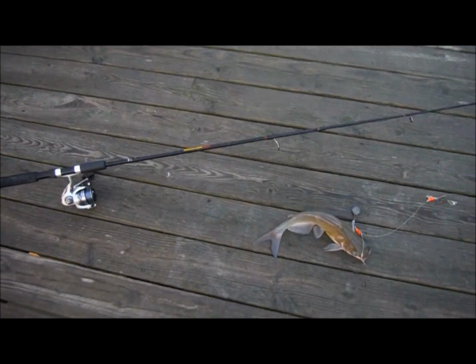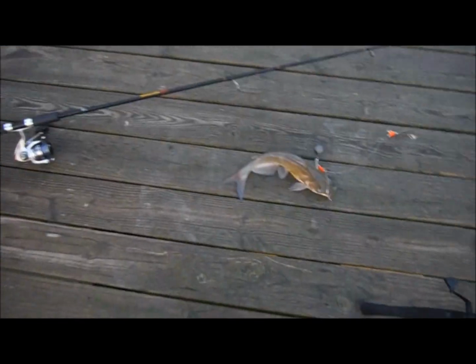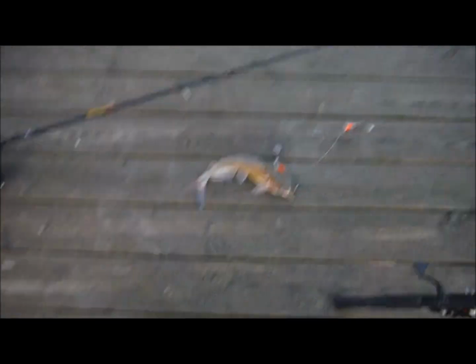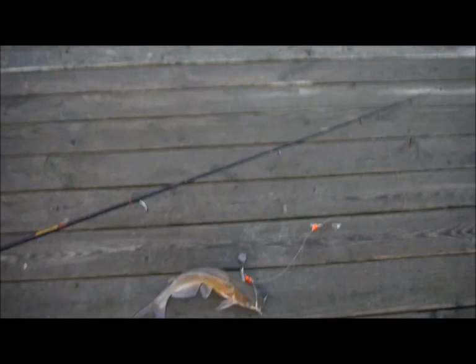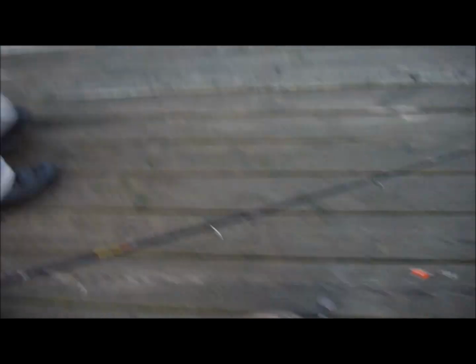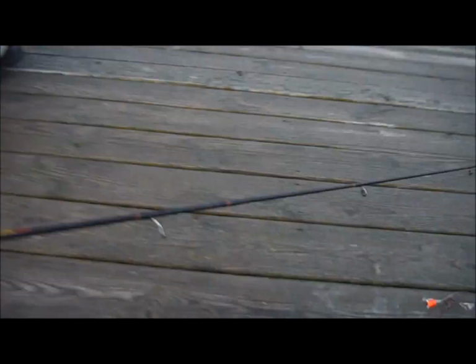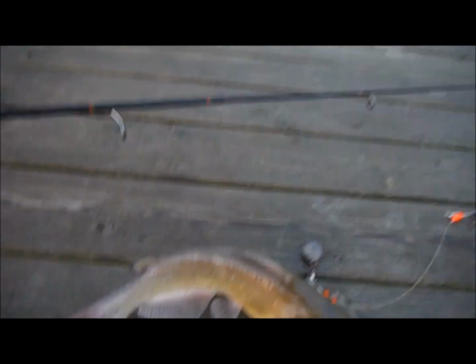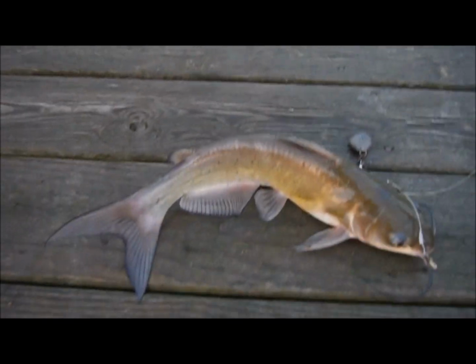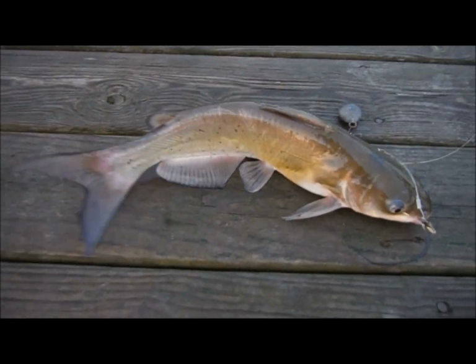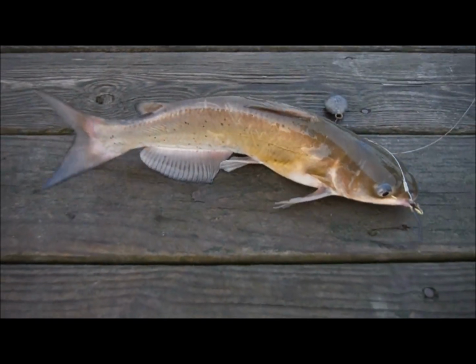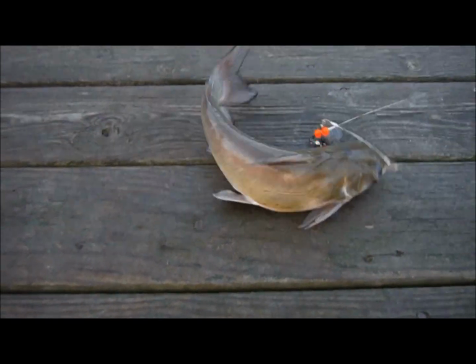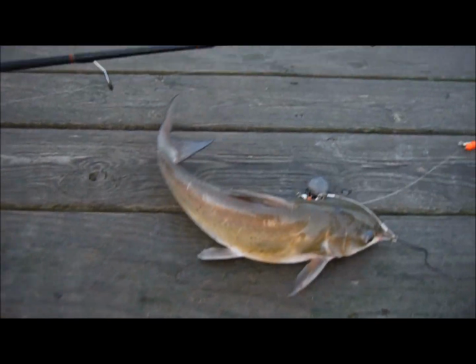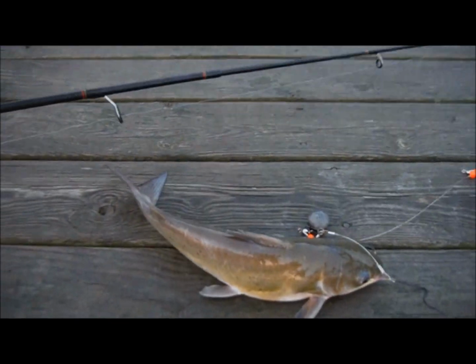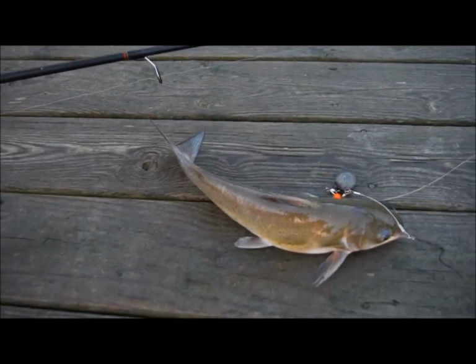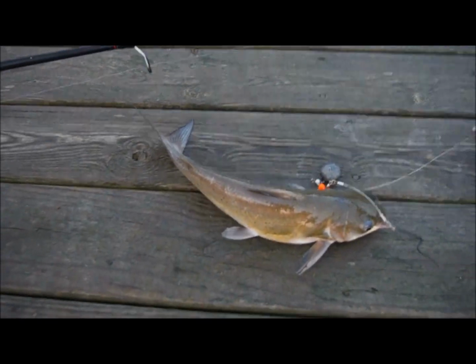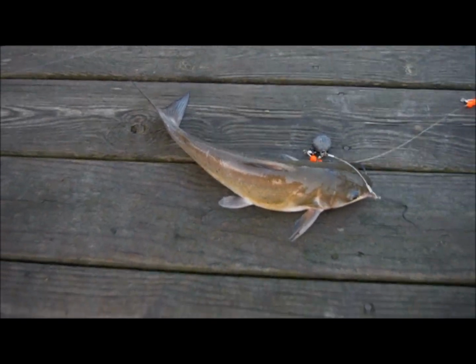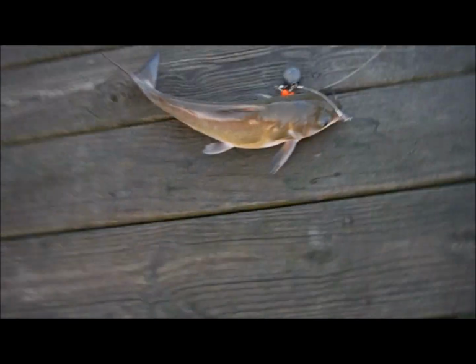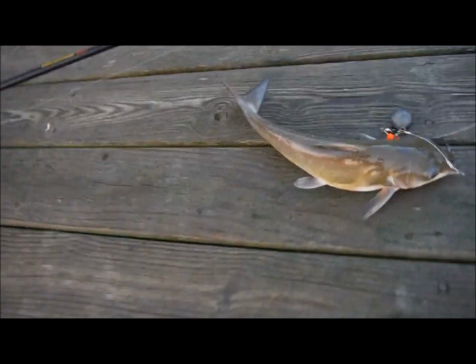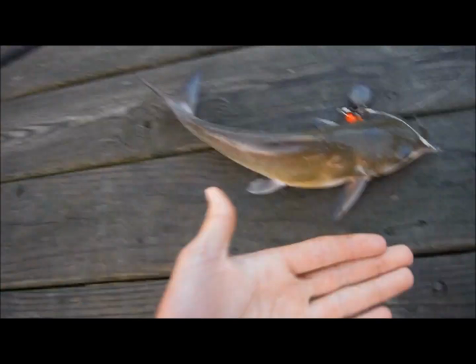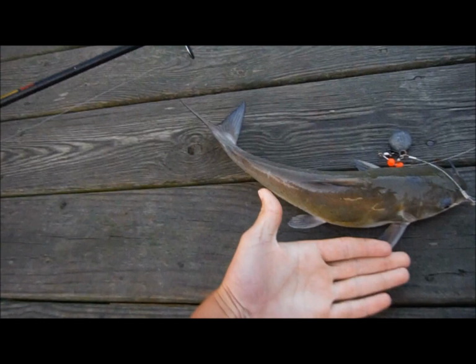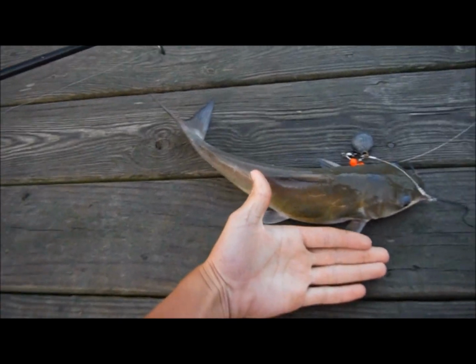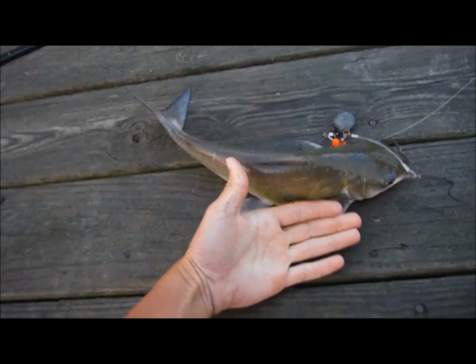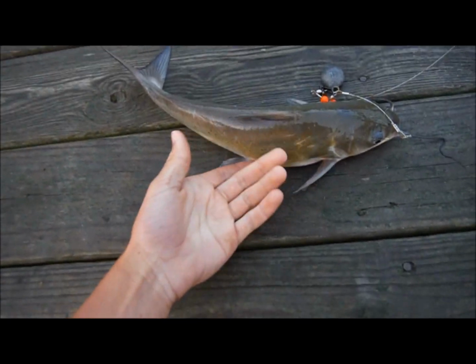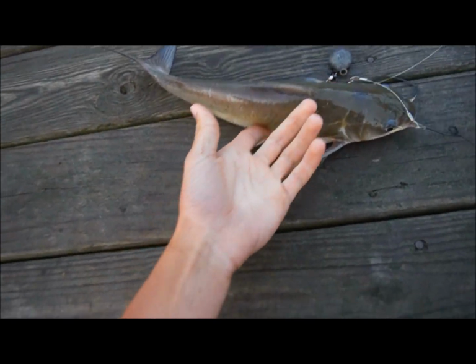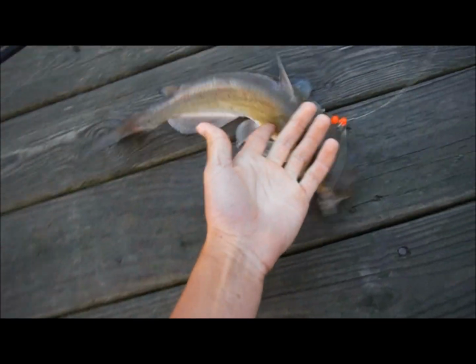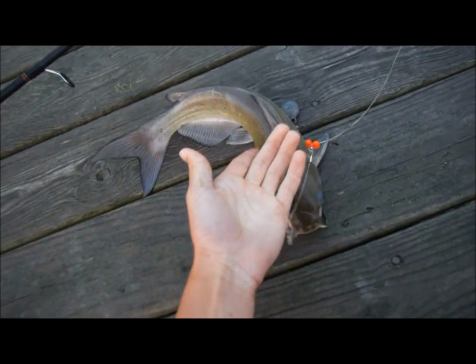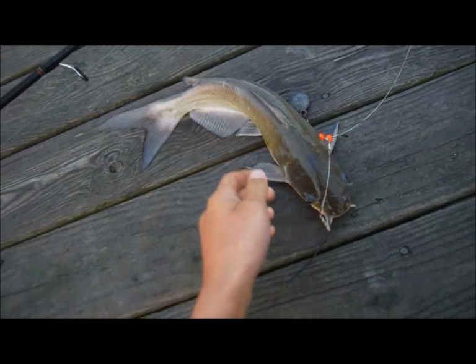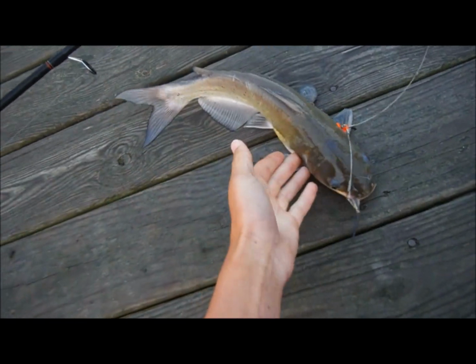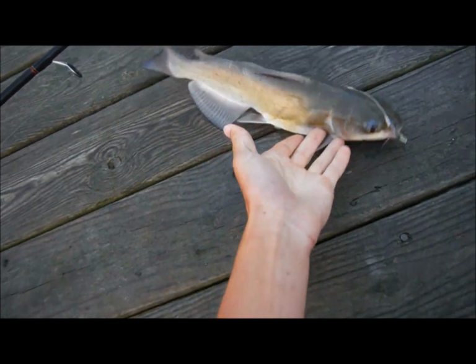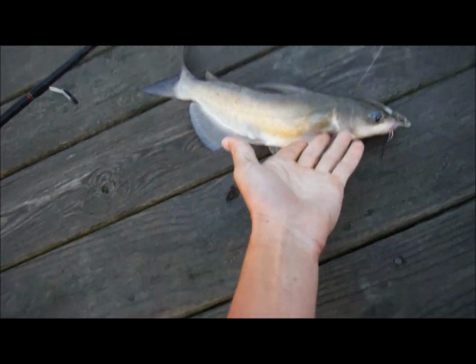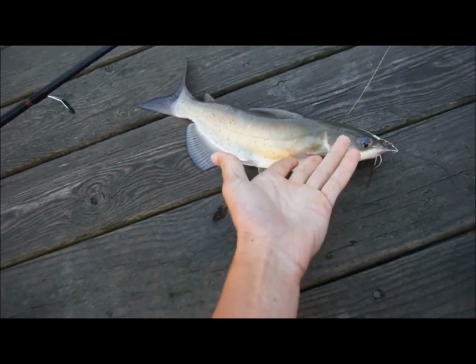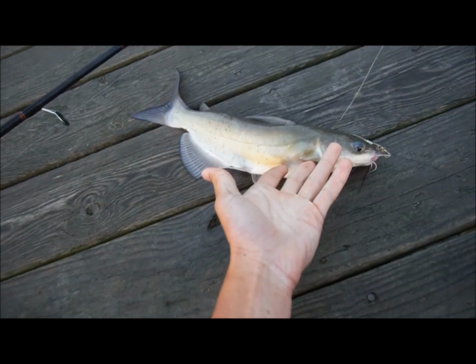Alright, here's fish number one. Caught him with shrimp. Not that big, but probably one of the bigger ones that I've ever caught. Flathead.